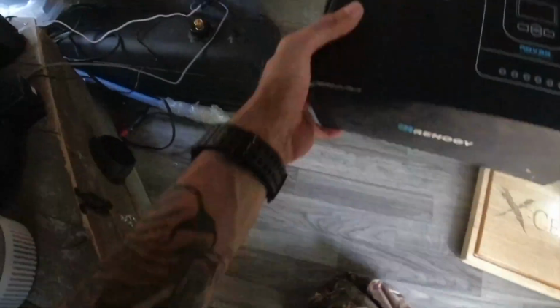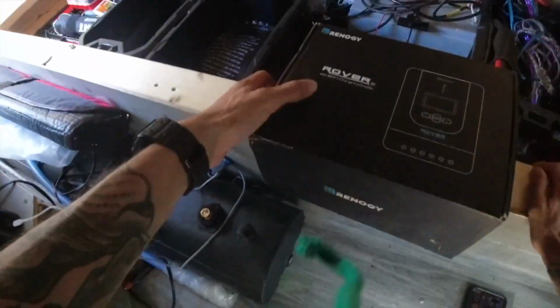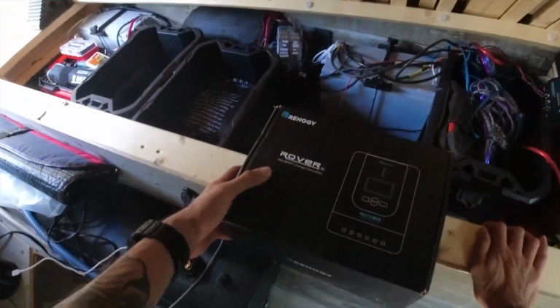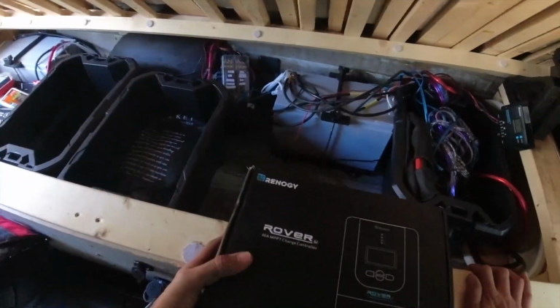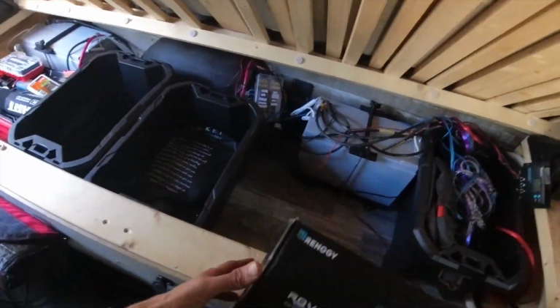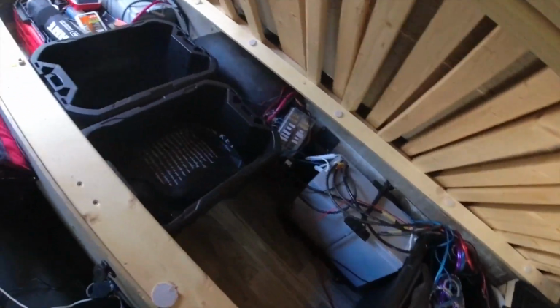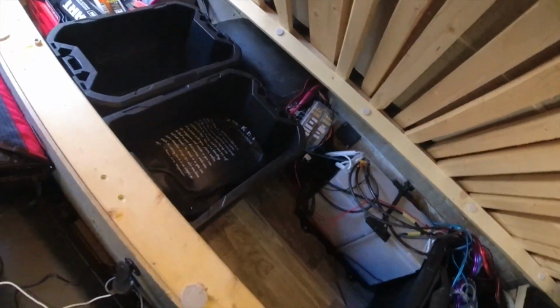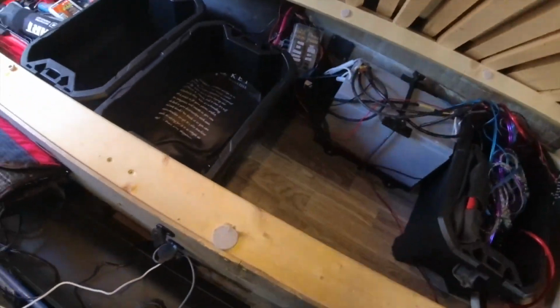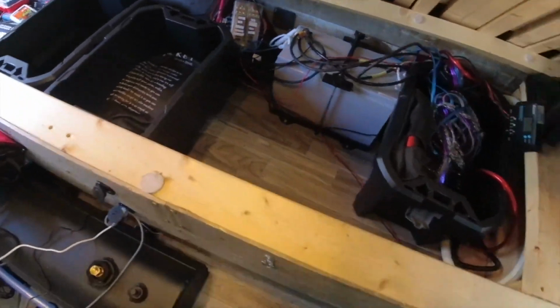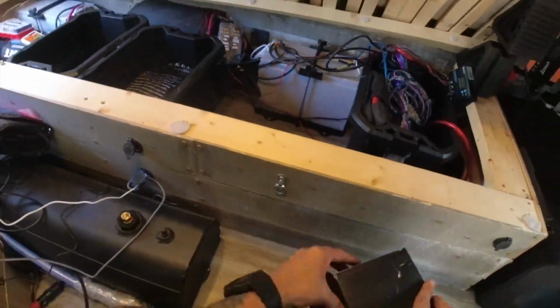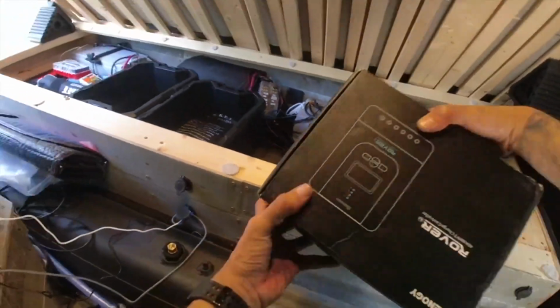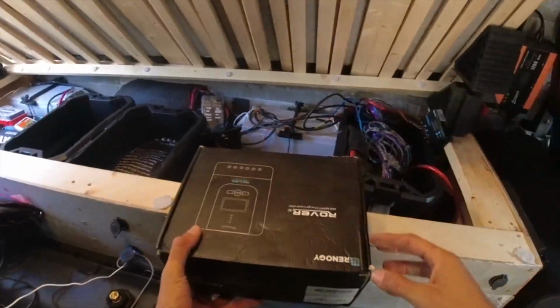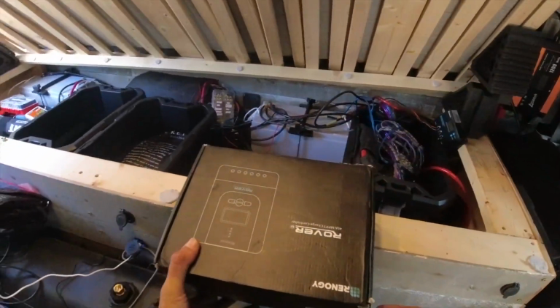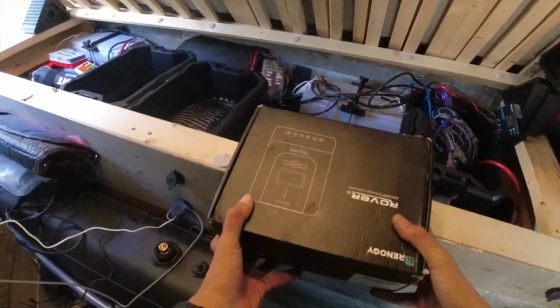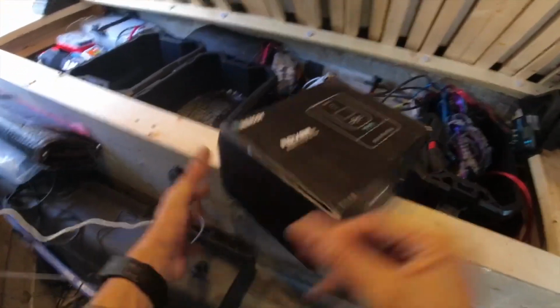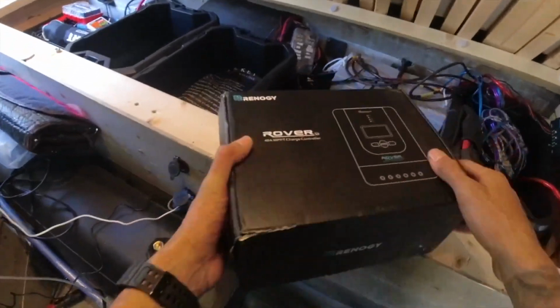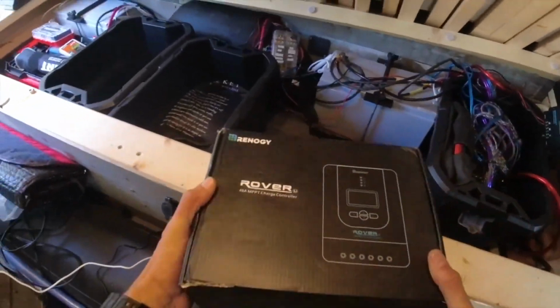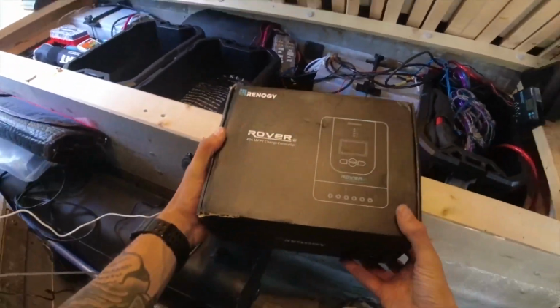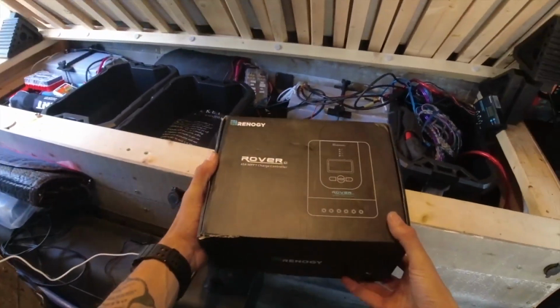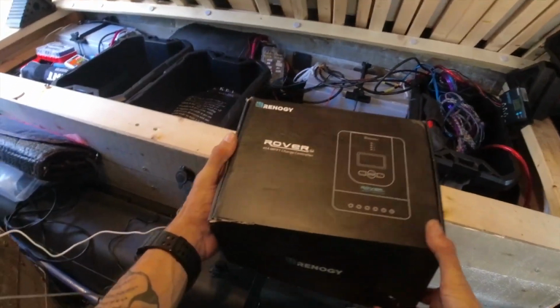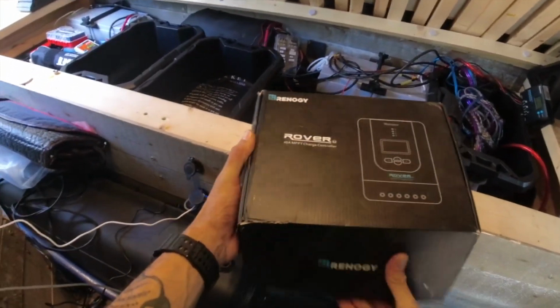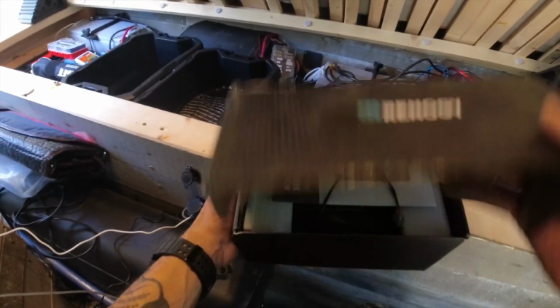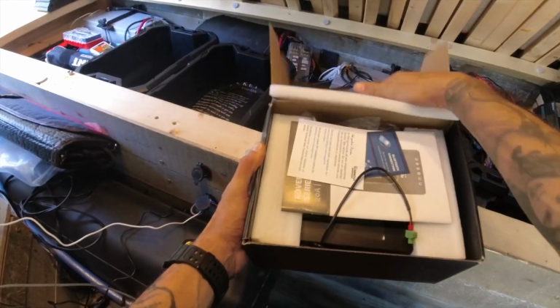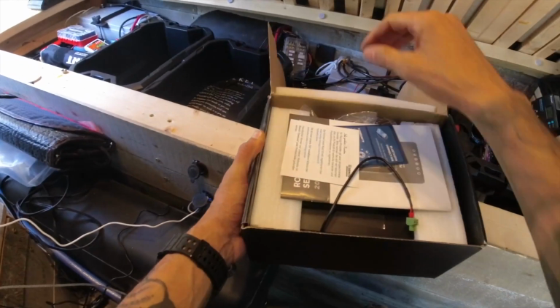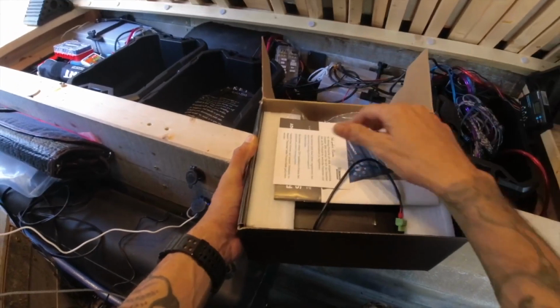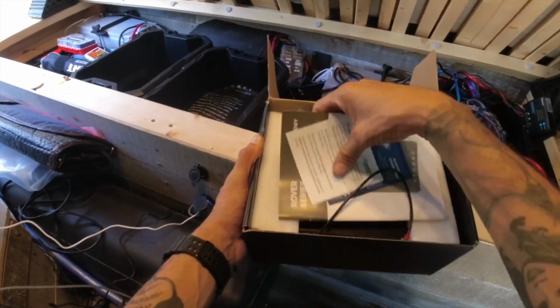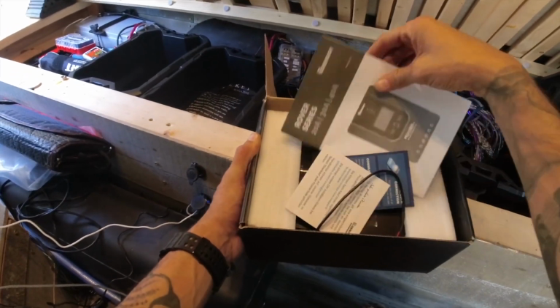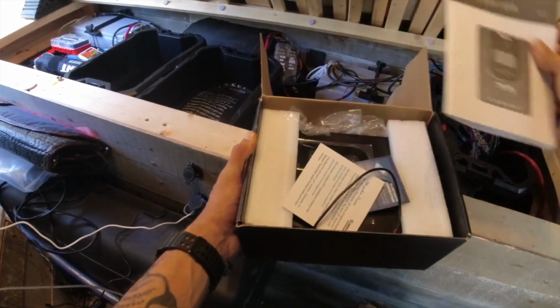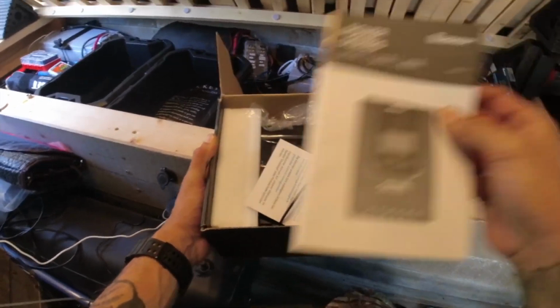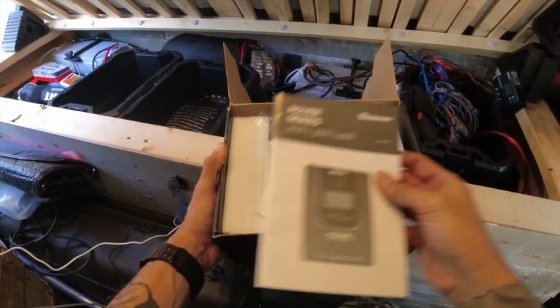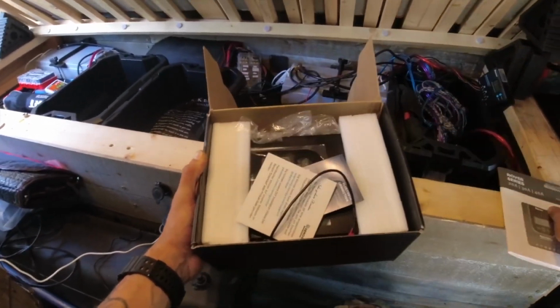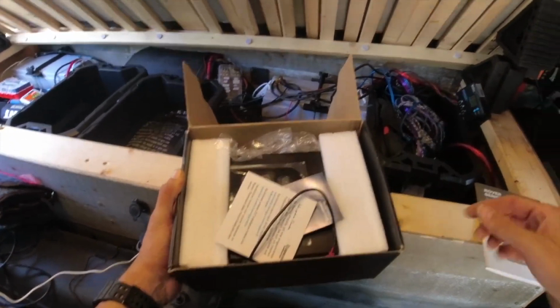Hi everyone. I'm here camping on my own, off the grid up in the mountains, and I figured it was a good time to install my new Renogy Rover to replace my Renogy Wanderer. I needed a bigger and better system, so without further ado, let's unbox it together and install it right away on my solar system.